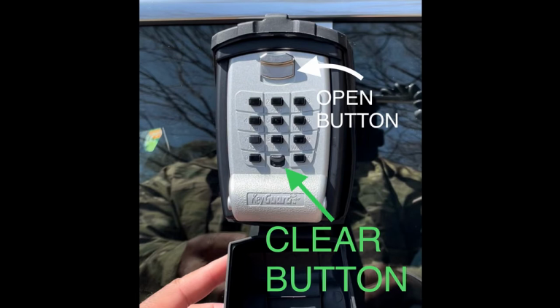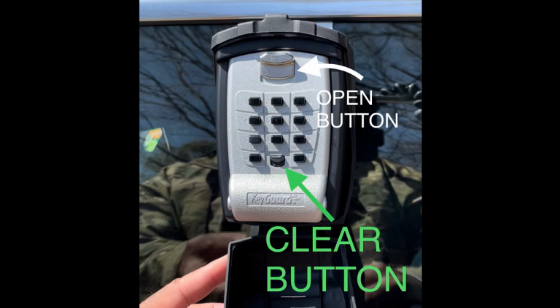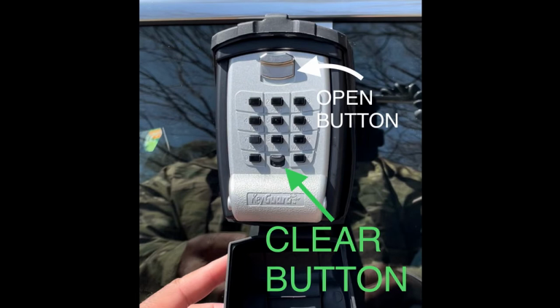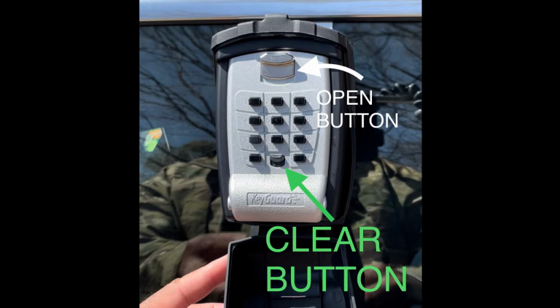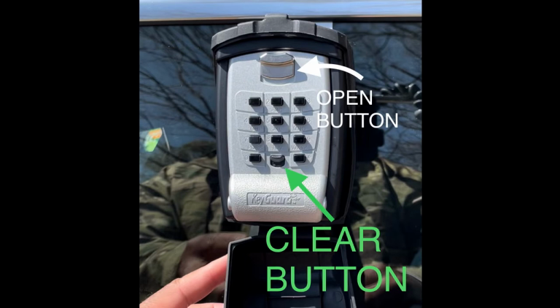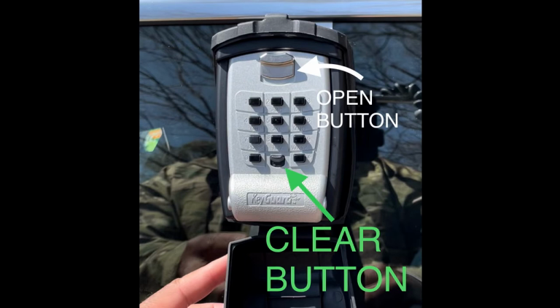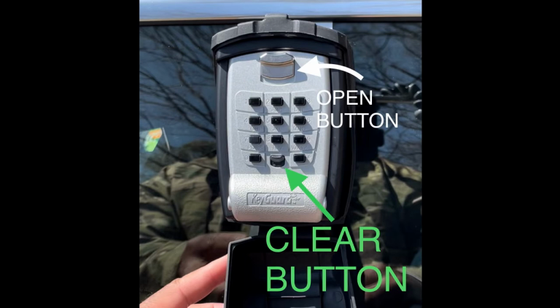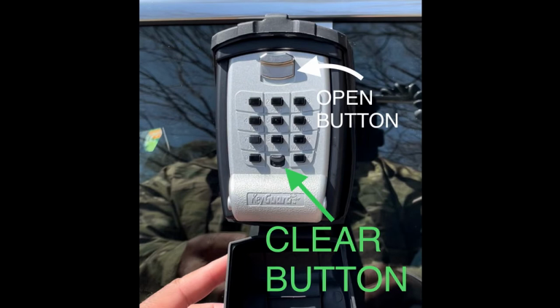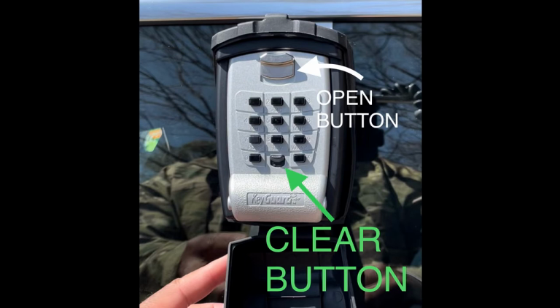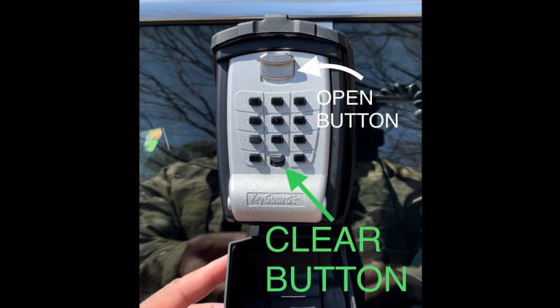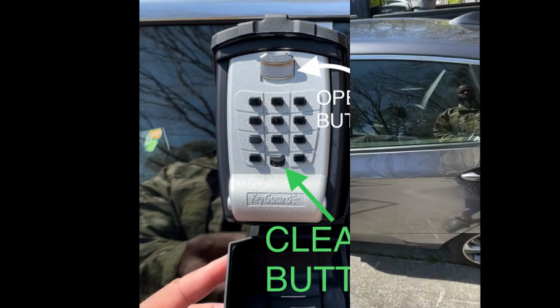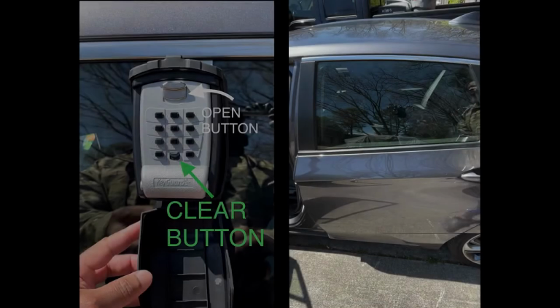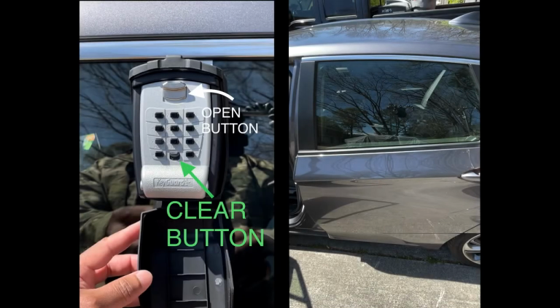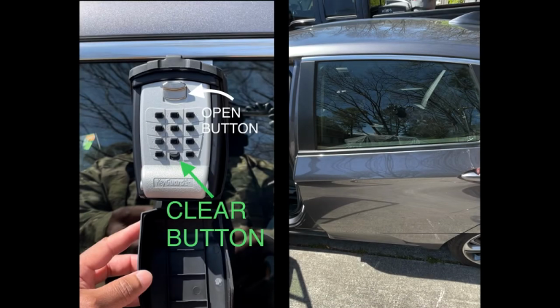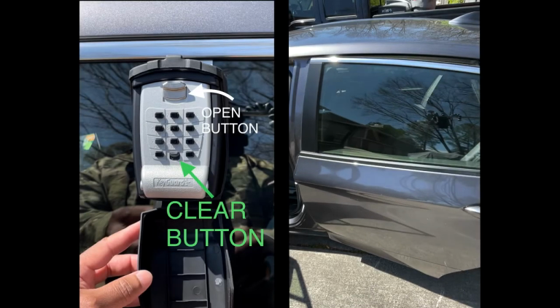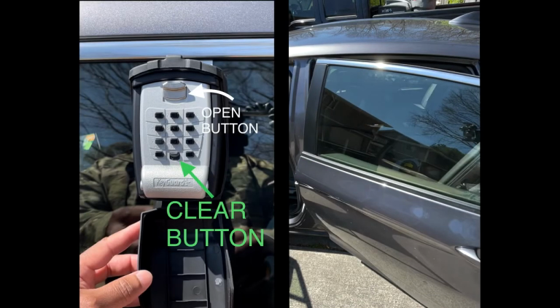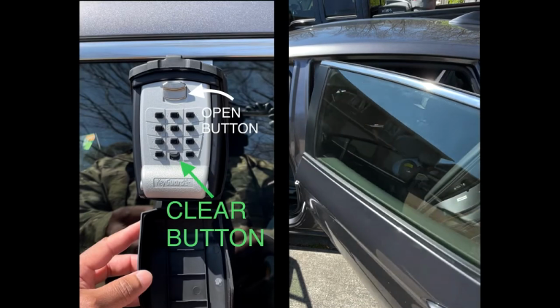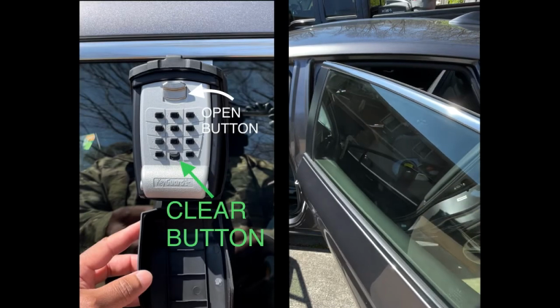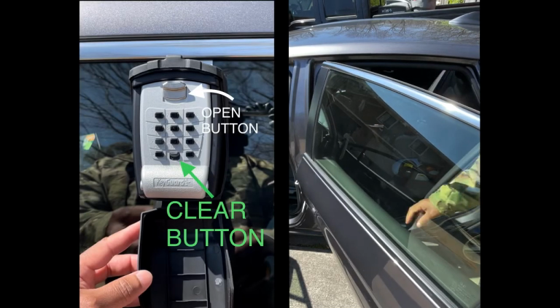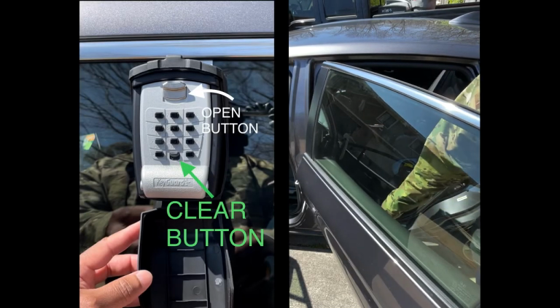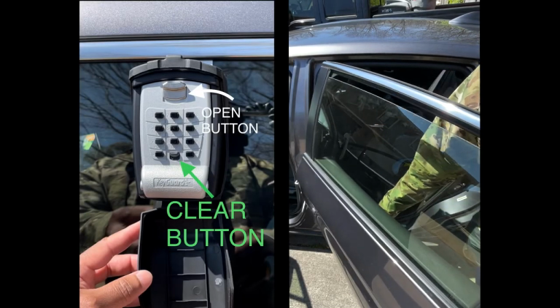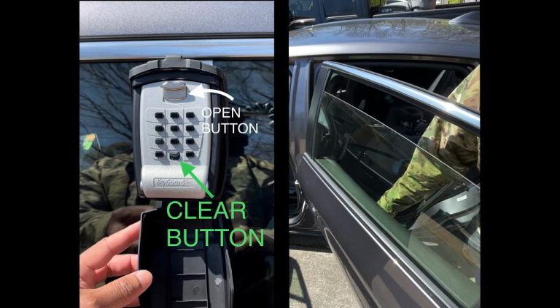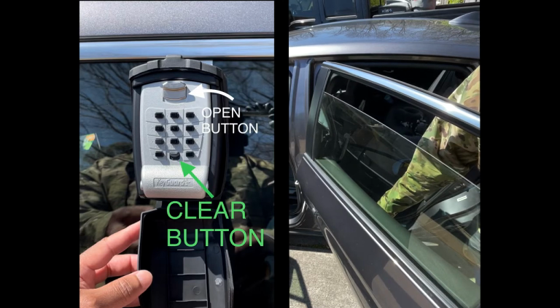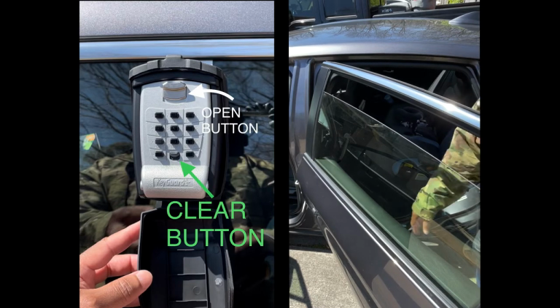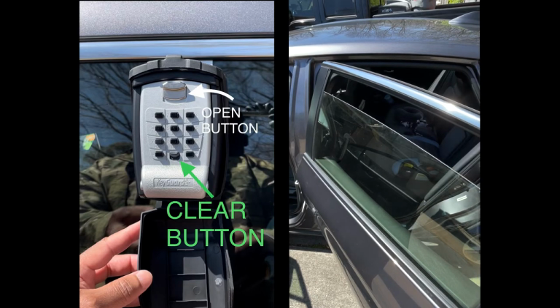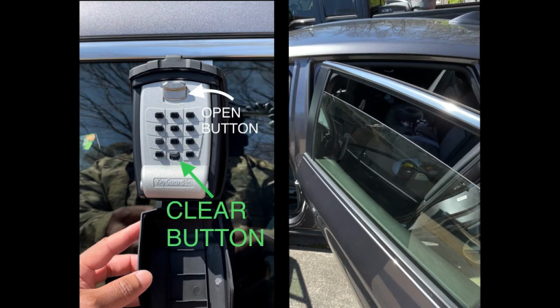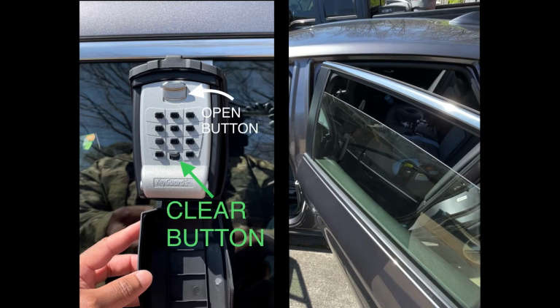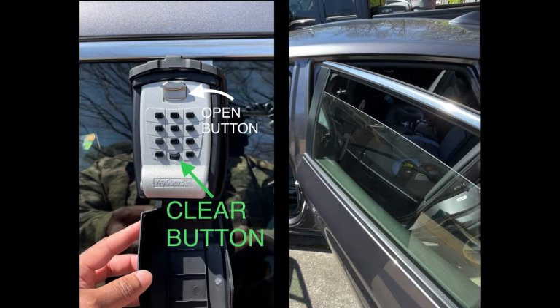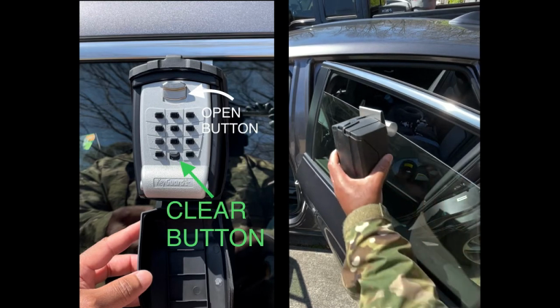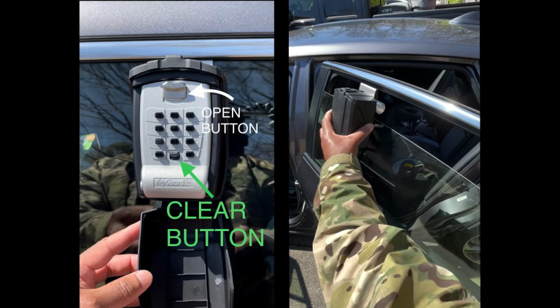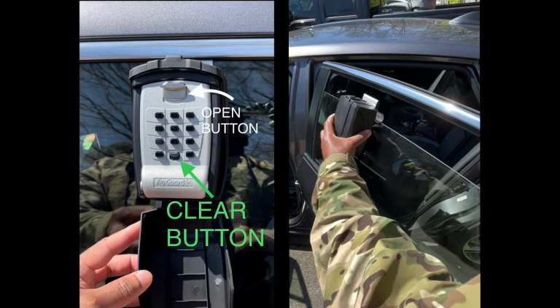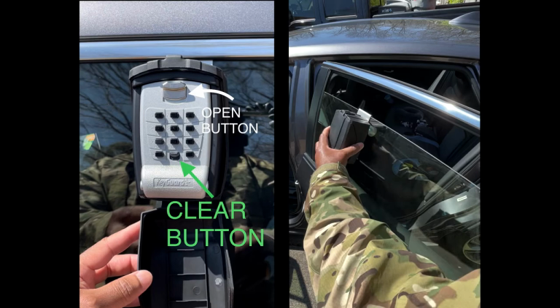The first thing is you'll want to pick a window, roll it down about the length of your phone, and then put the lockbox on the outside of the window with the middle piece on top, and then close the door.